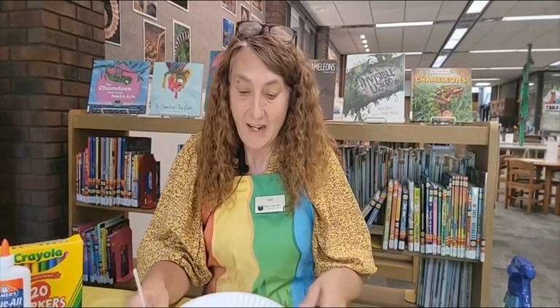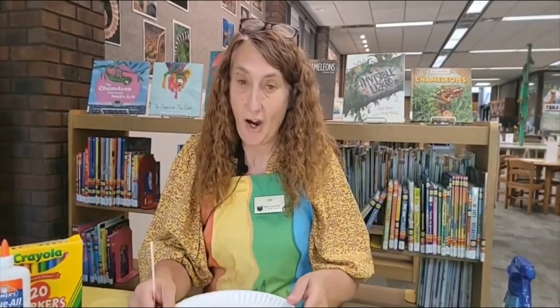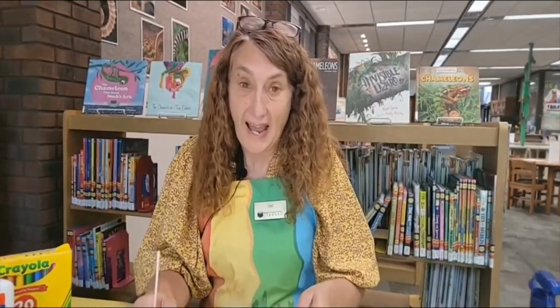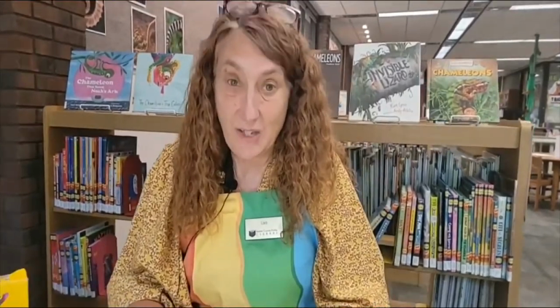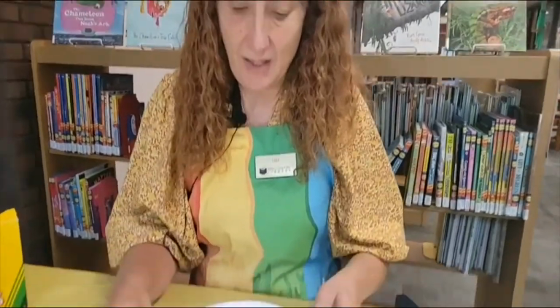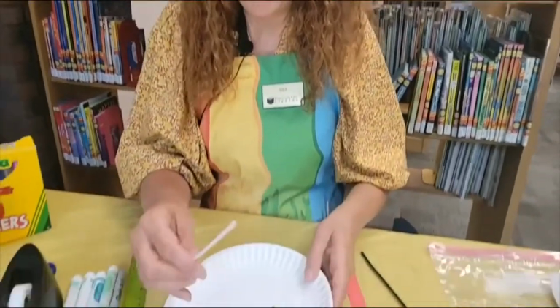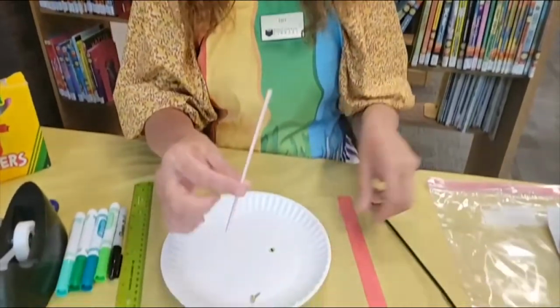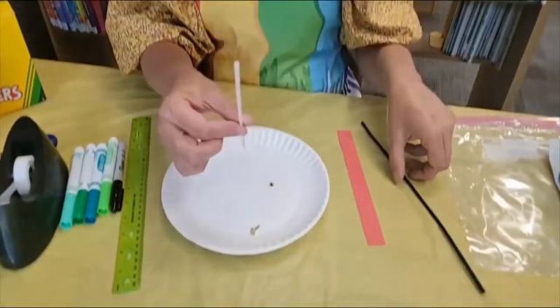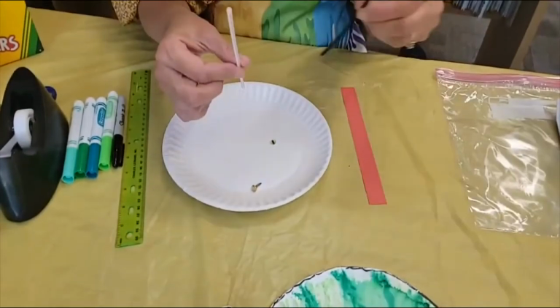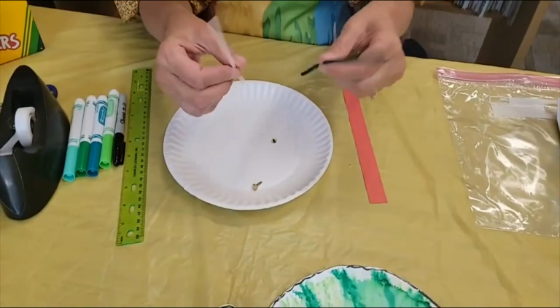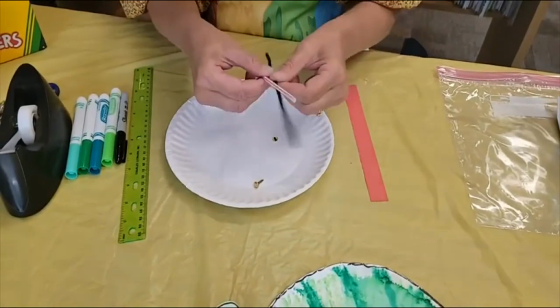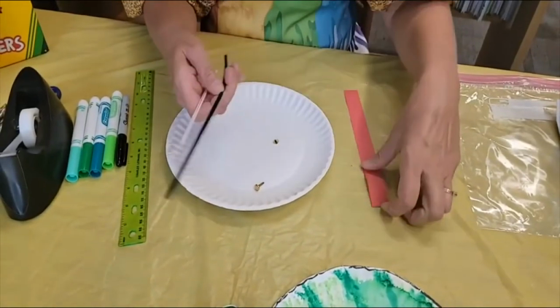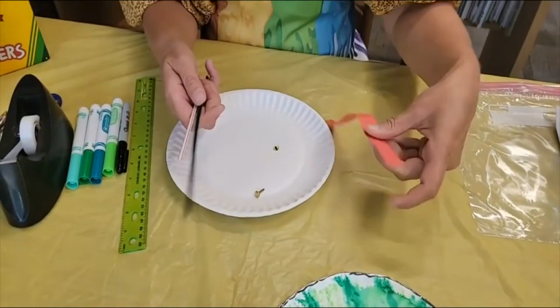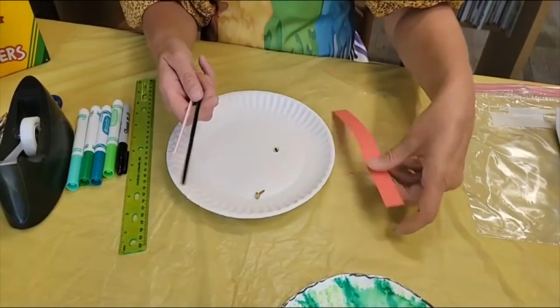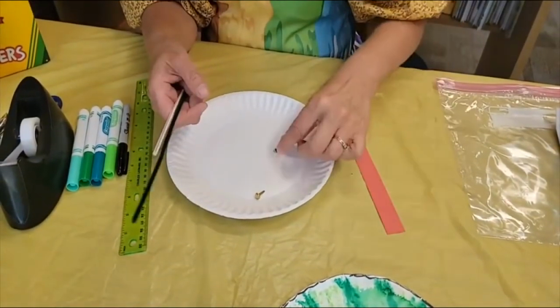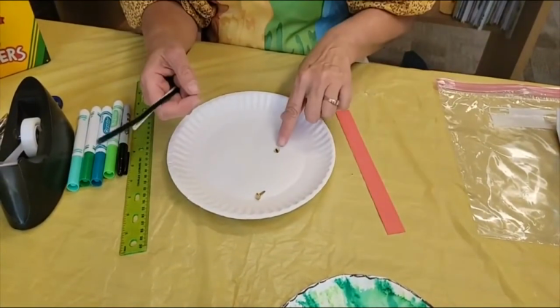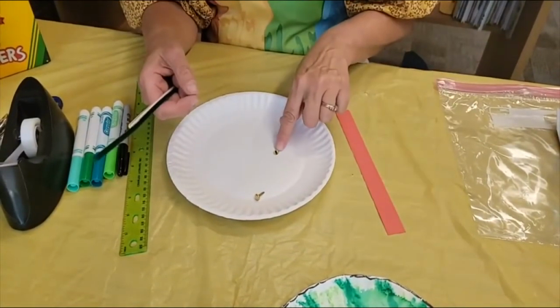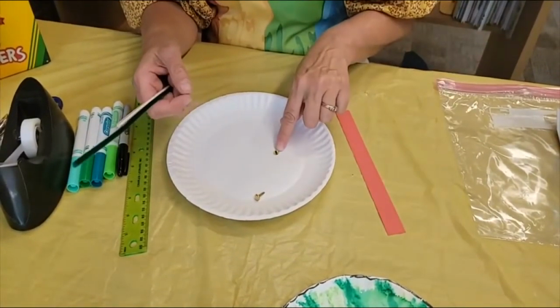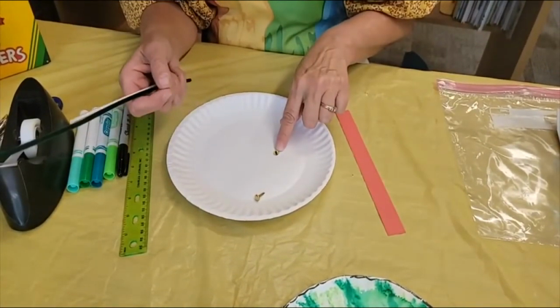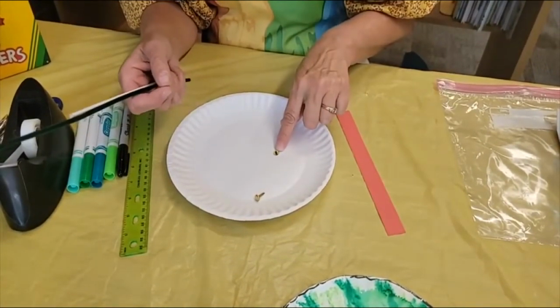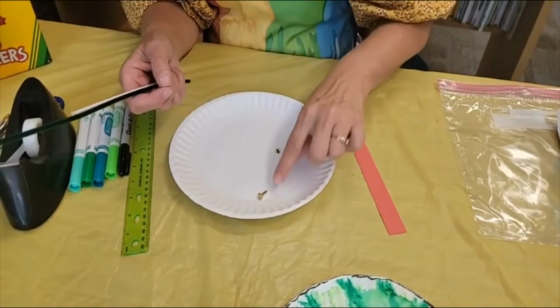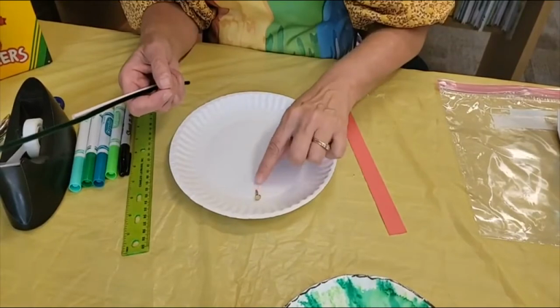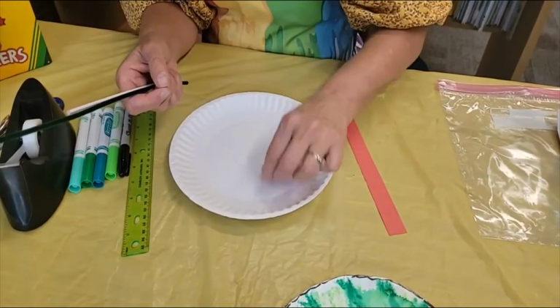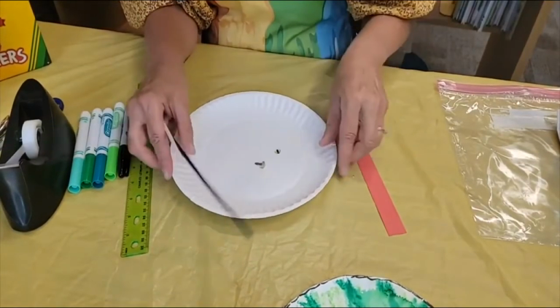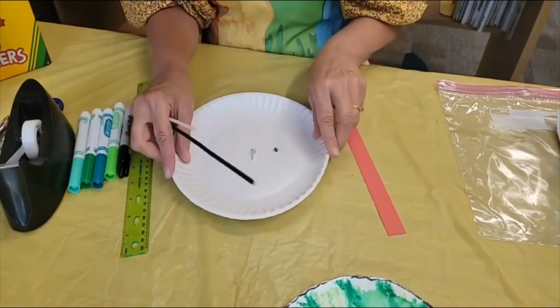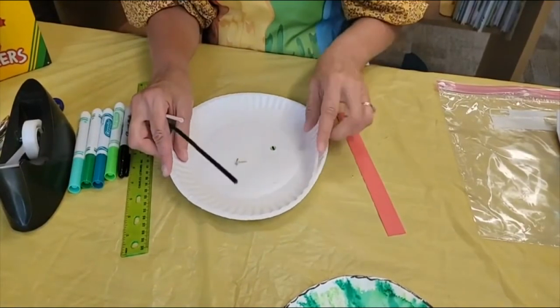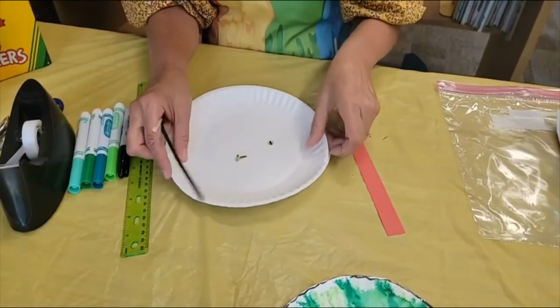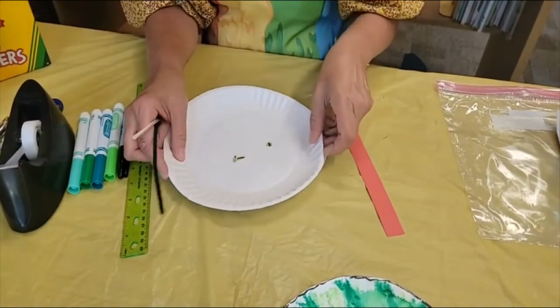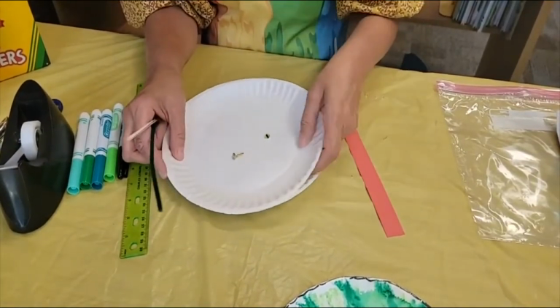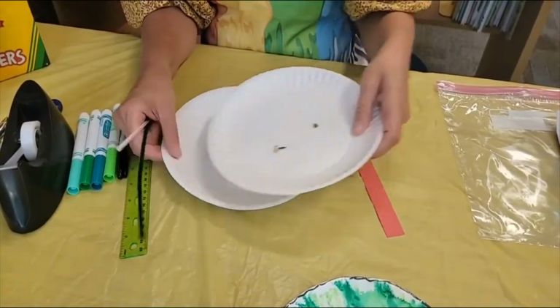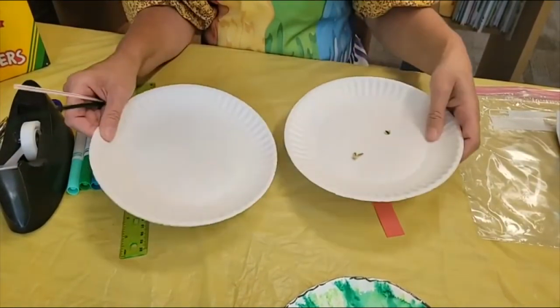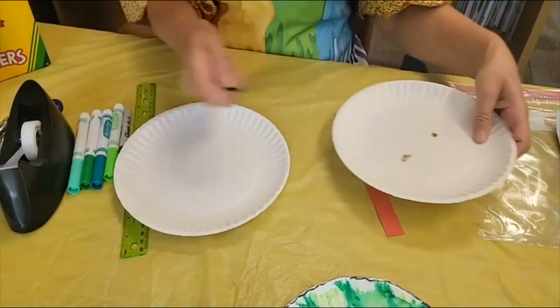In our packet that you come to the library to get, you will have a straw, a chenille stick, a strip of red paper, a yellow eye, a lizard eye, and you'll have a brad and two pieces of two paper plates.